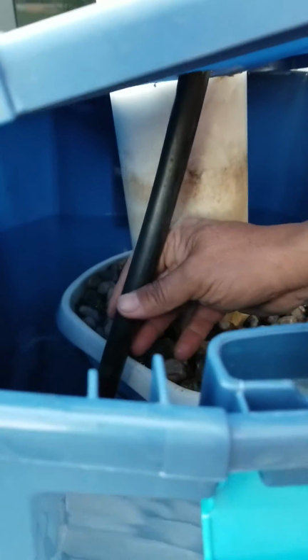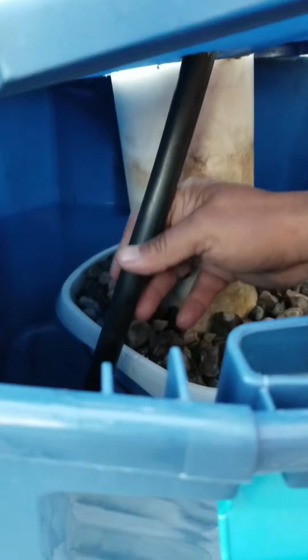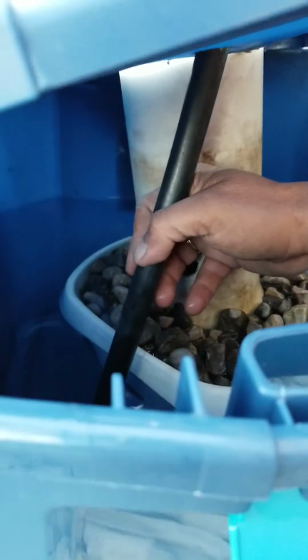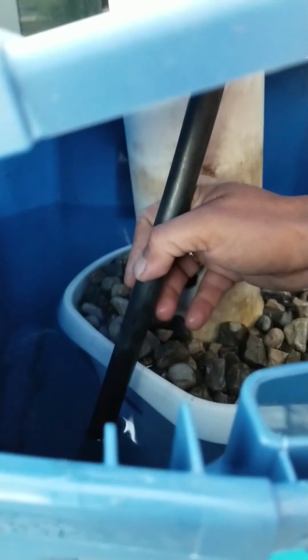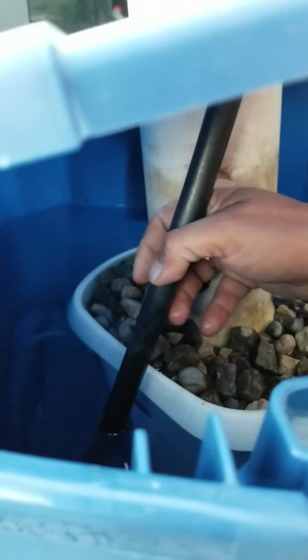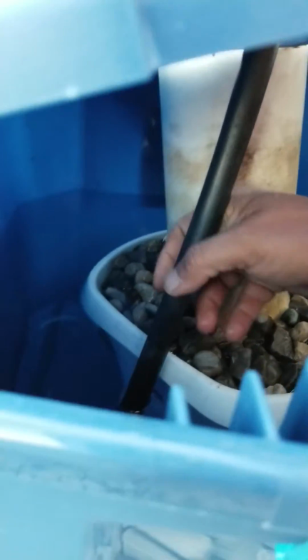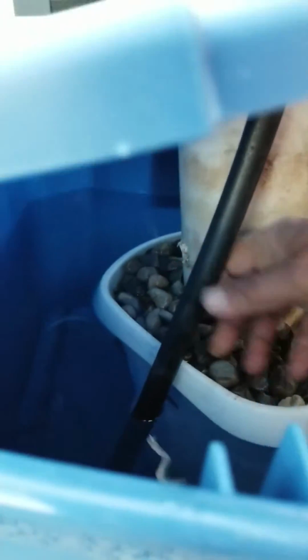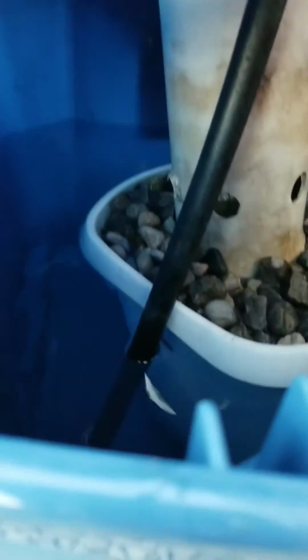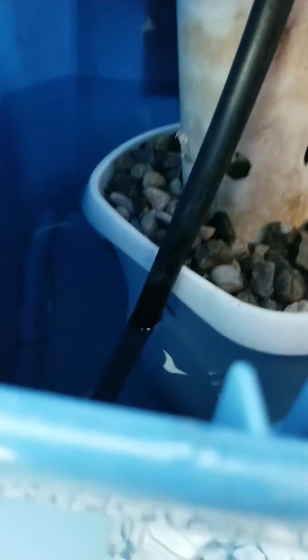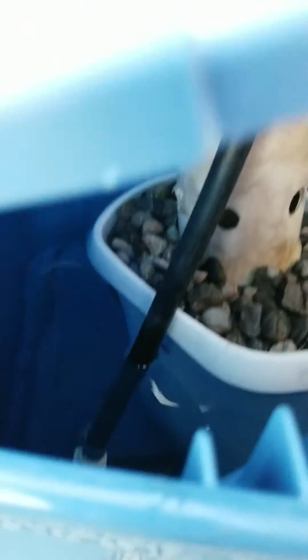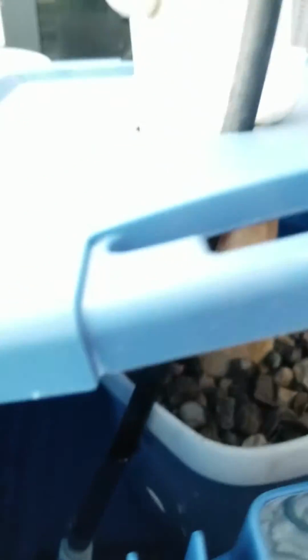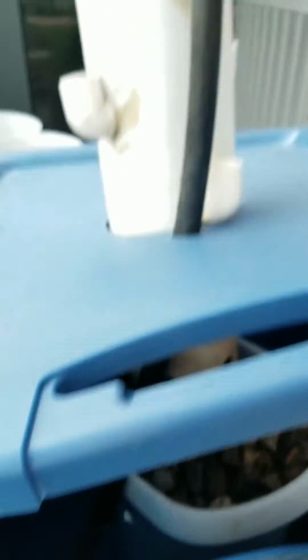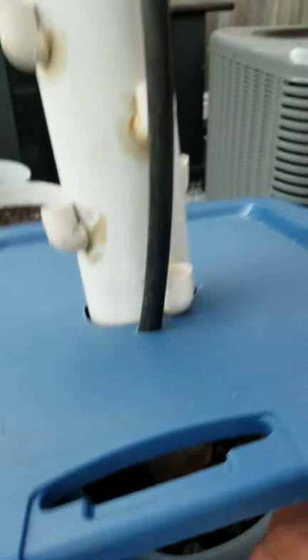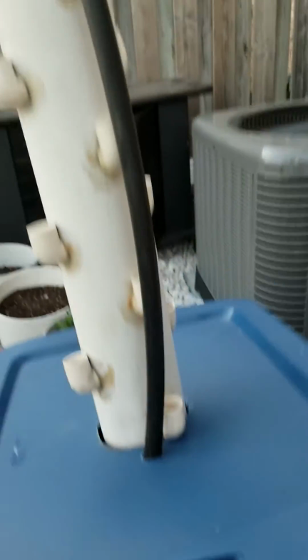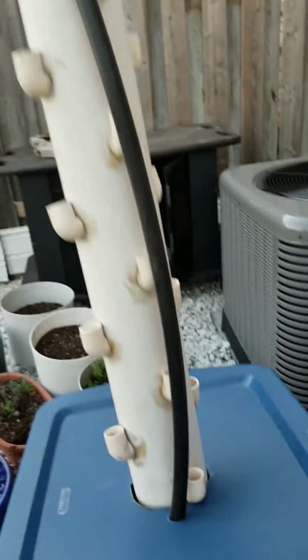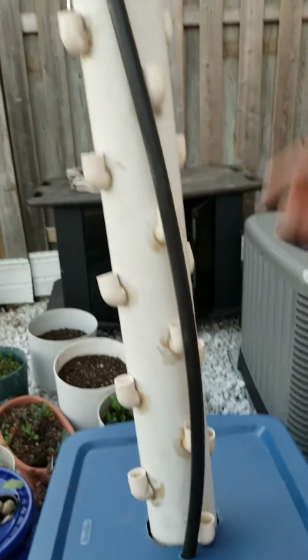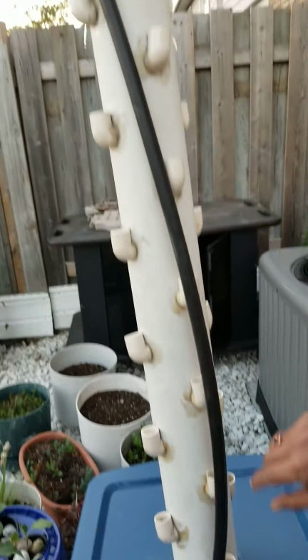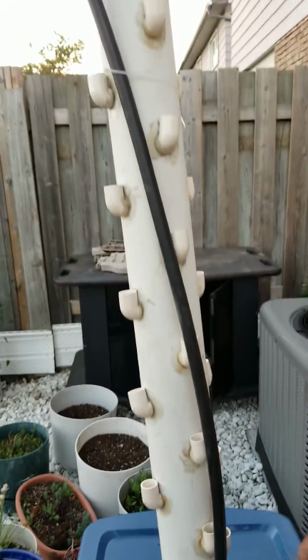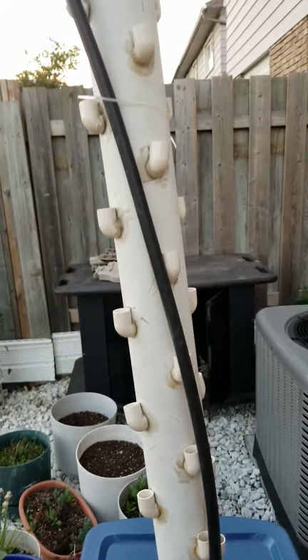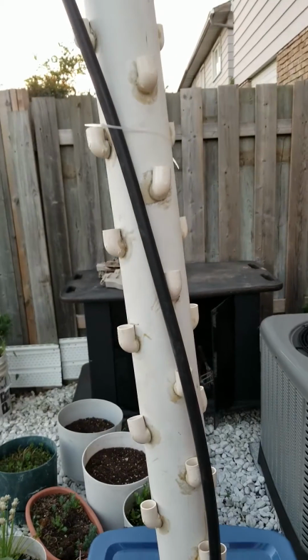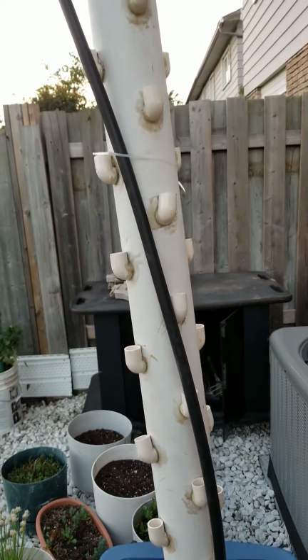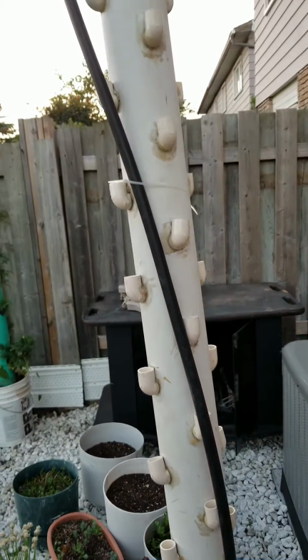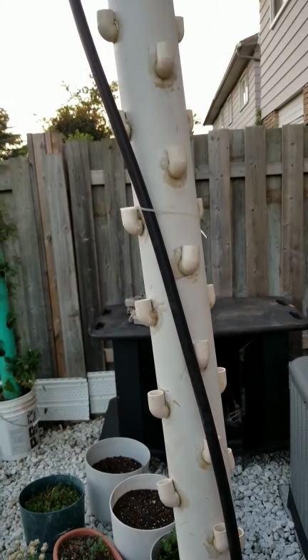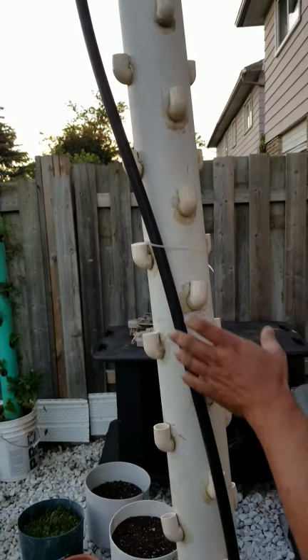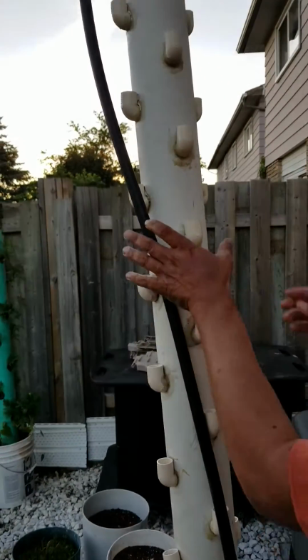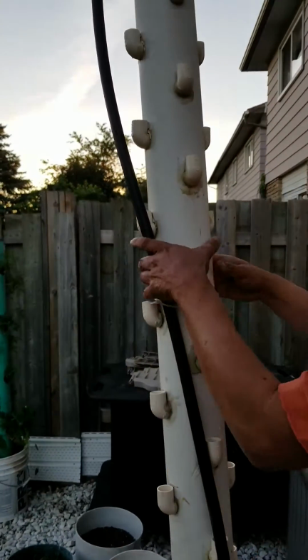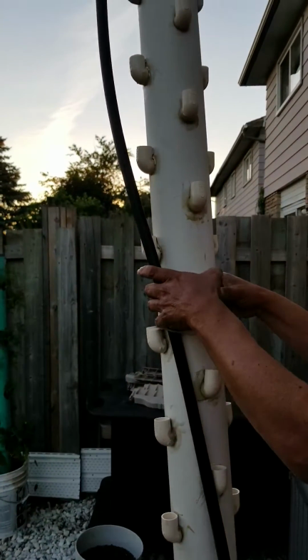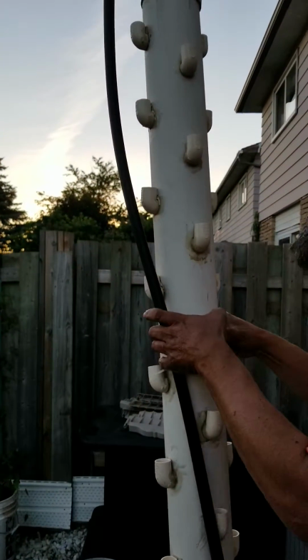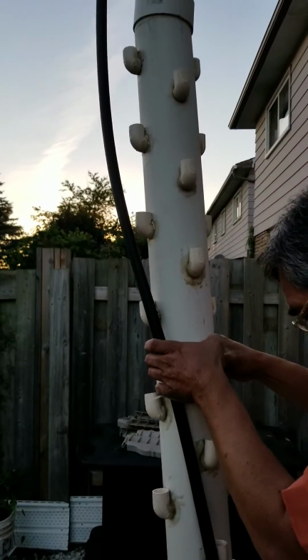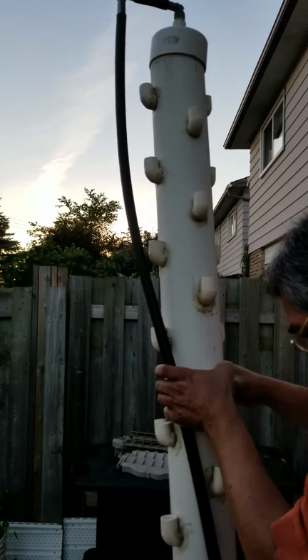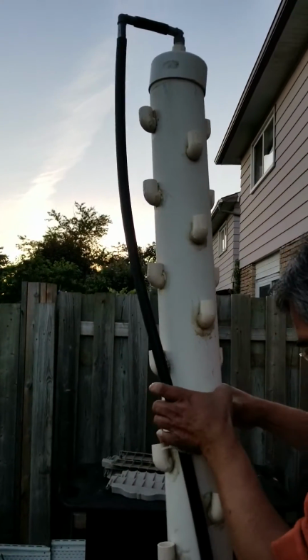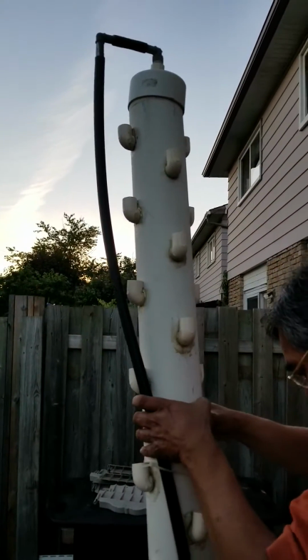One end of the submersible pump is attached to this pipe which is going to the top, and it's a very easy setup at the top.